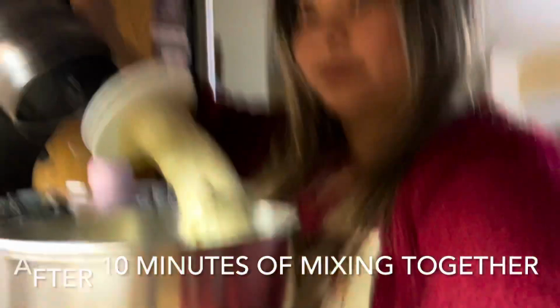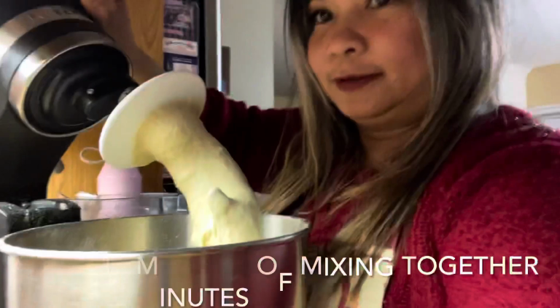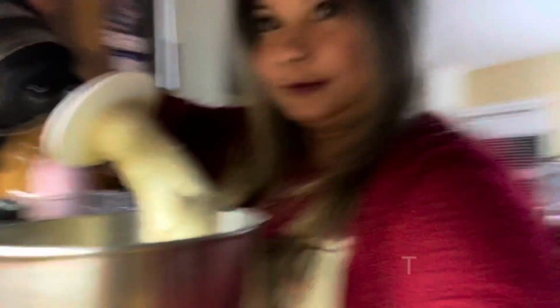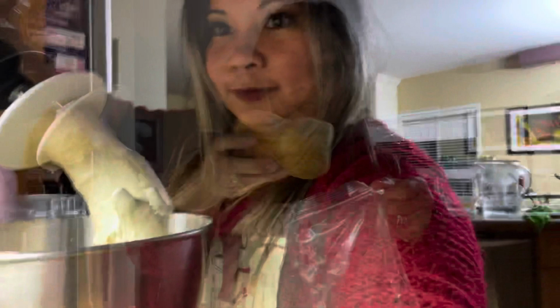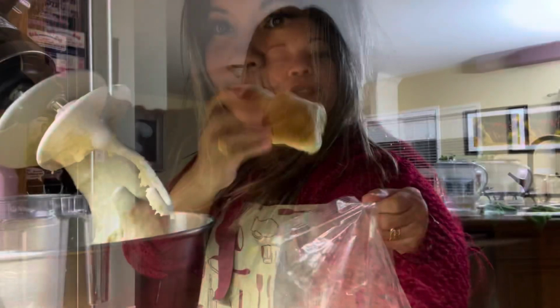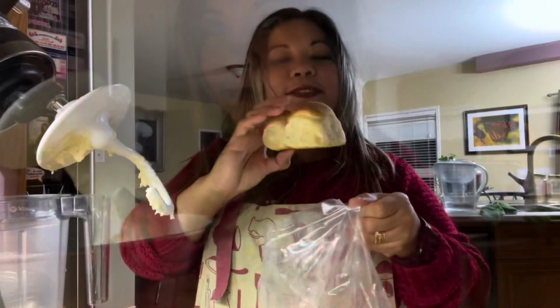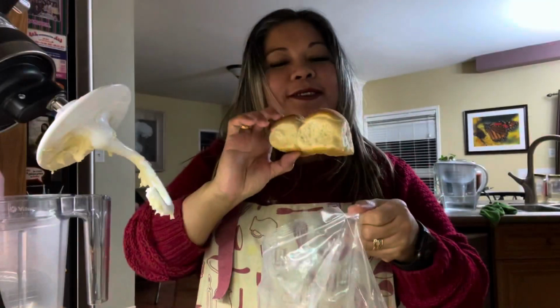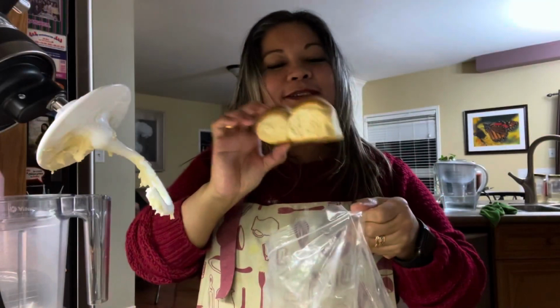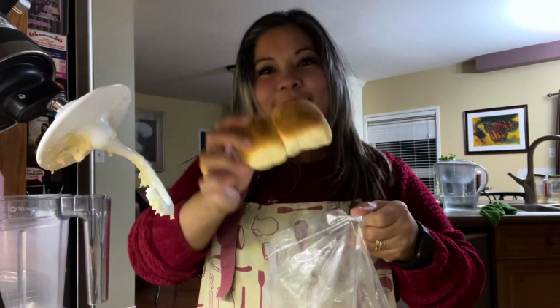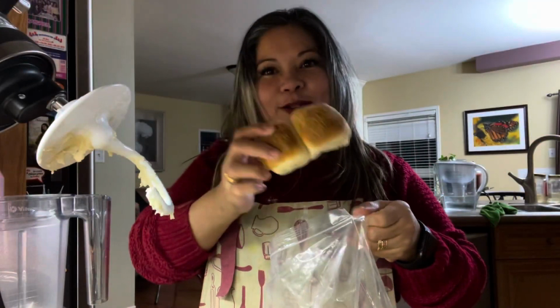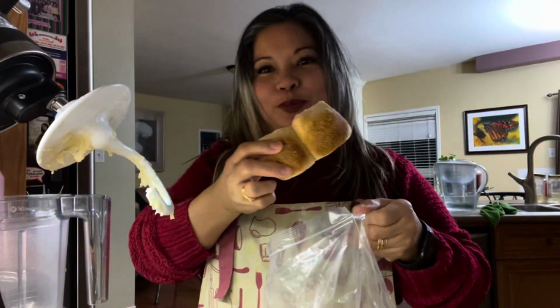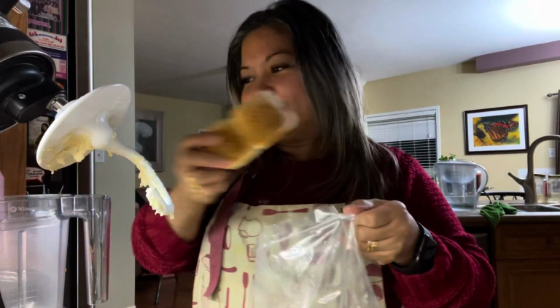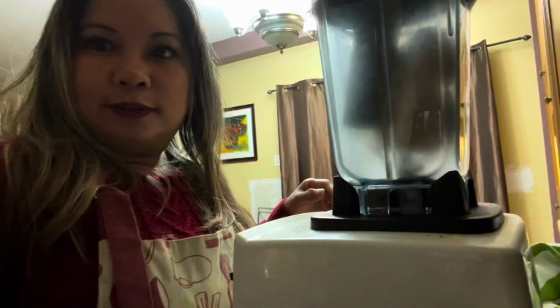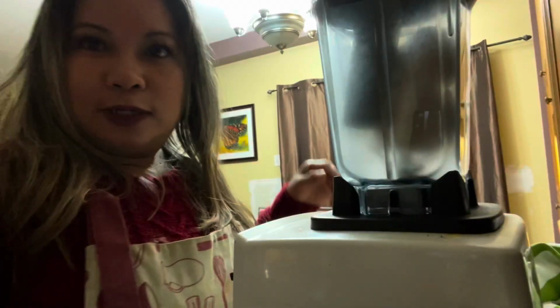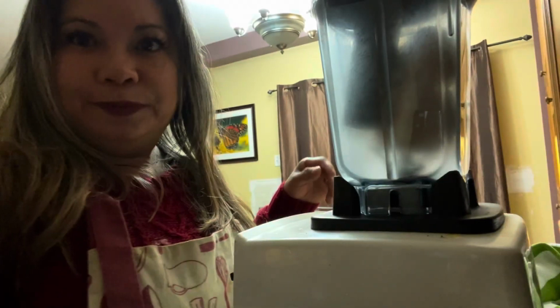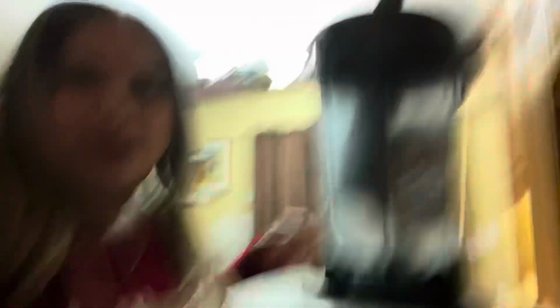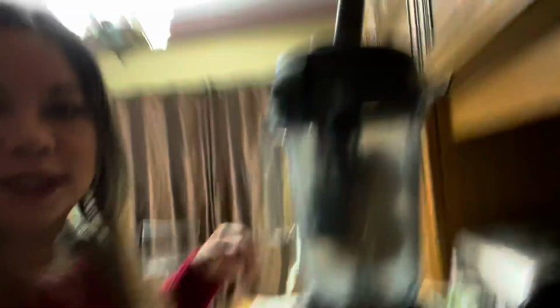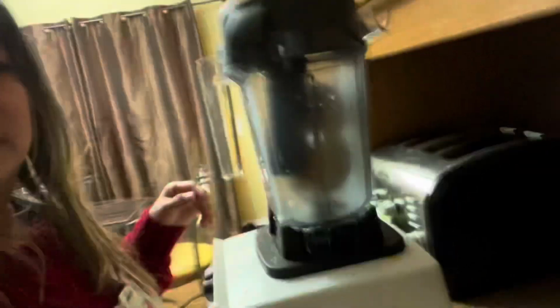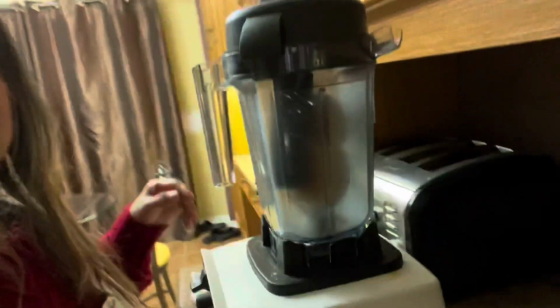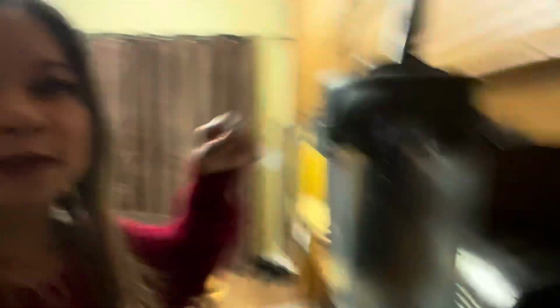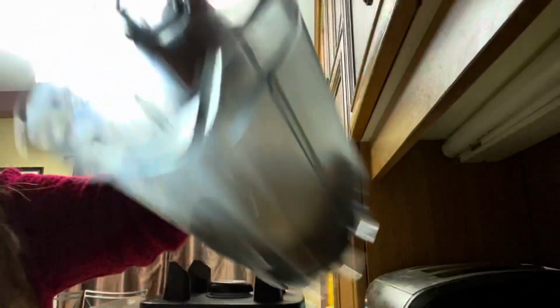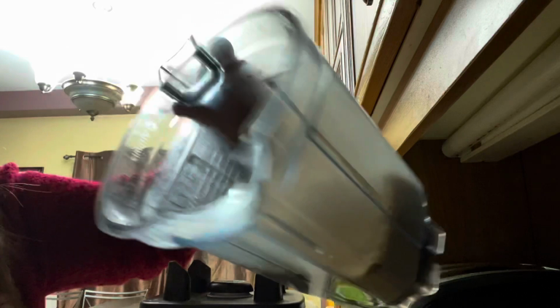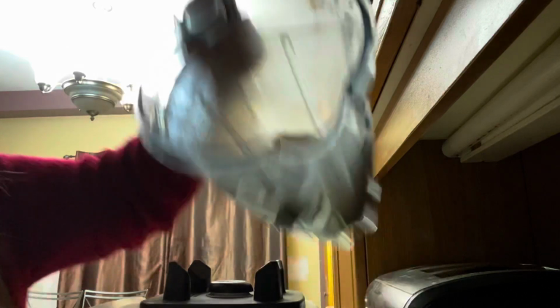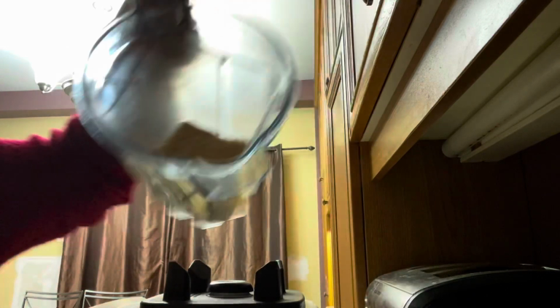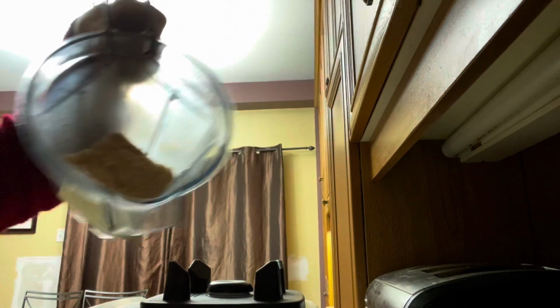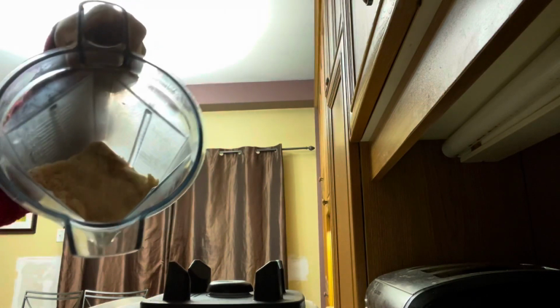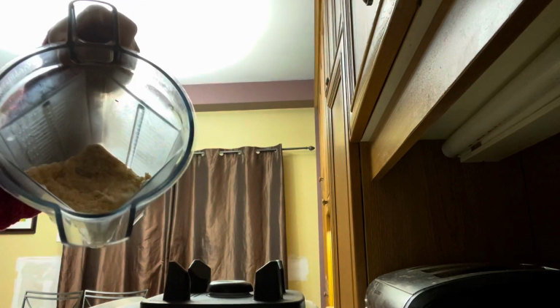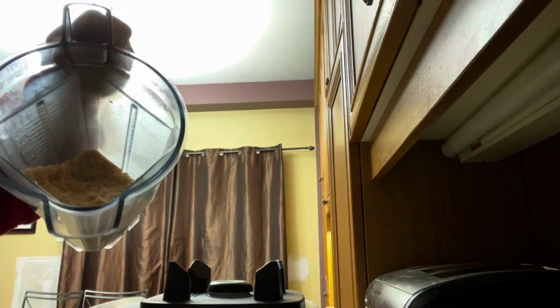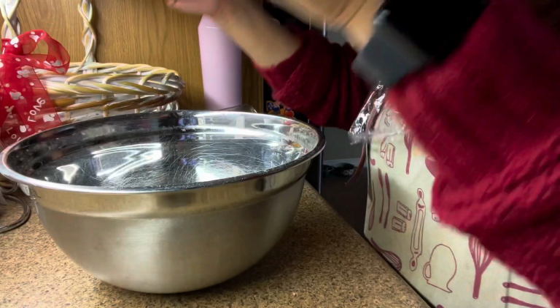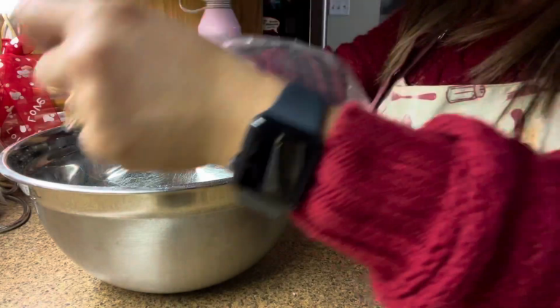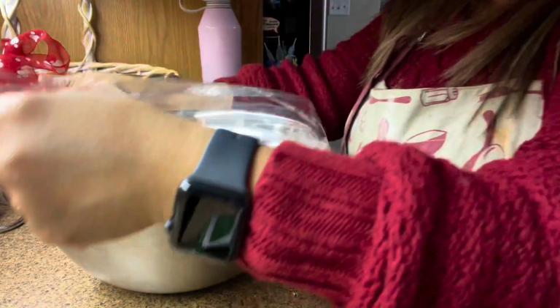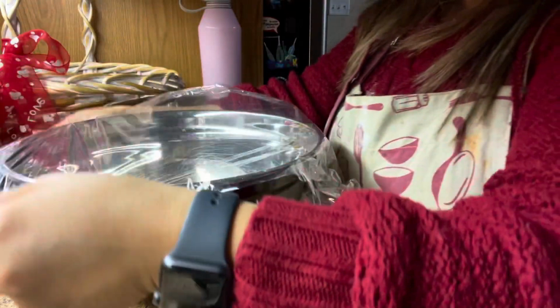Soft breadcrumbs — this is old bread. I'll be using the Vitamix right here. I don't know if you can see that. Let's cover this.